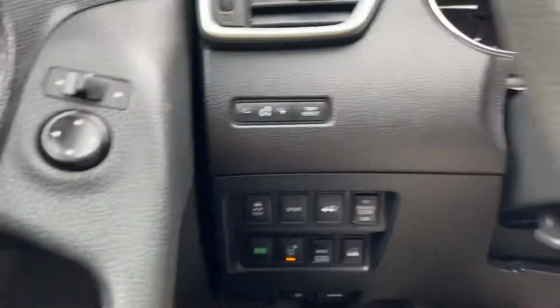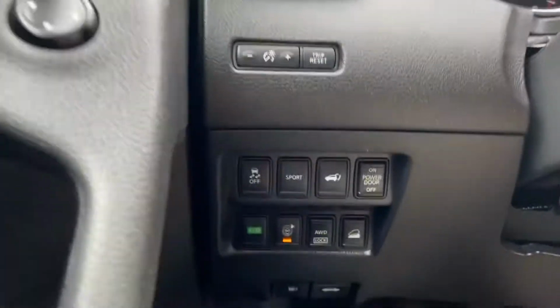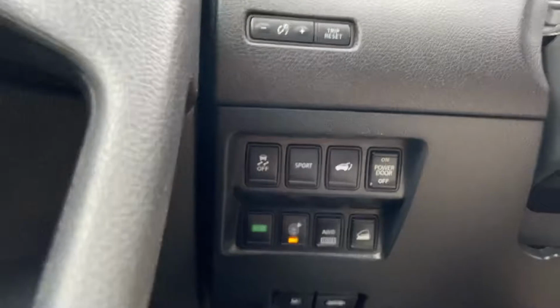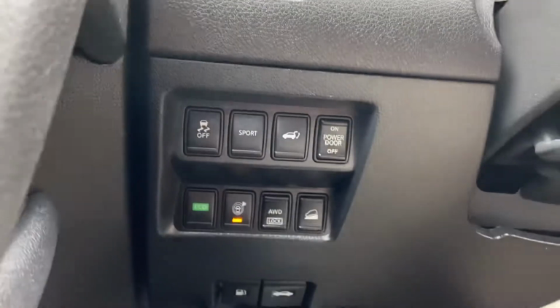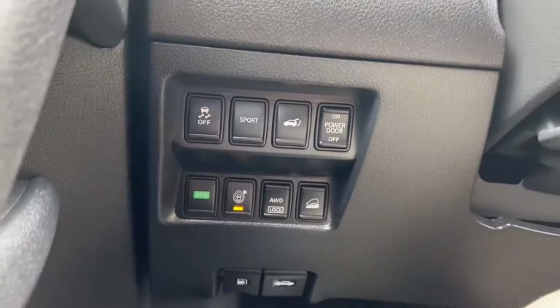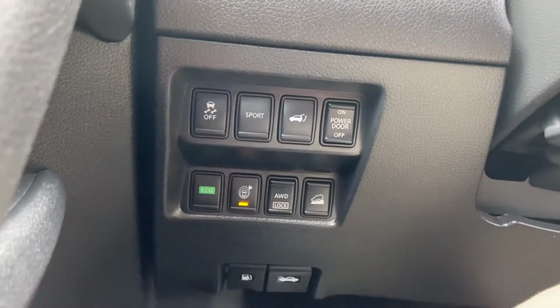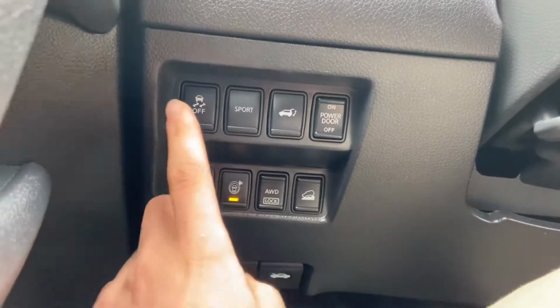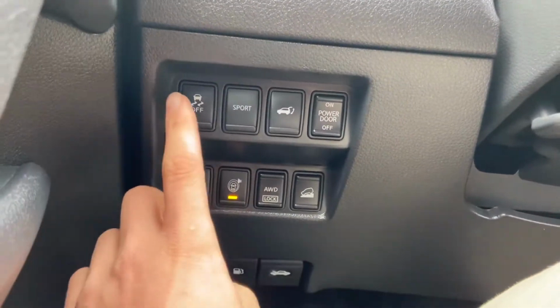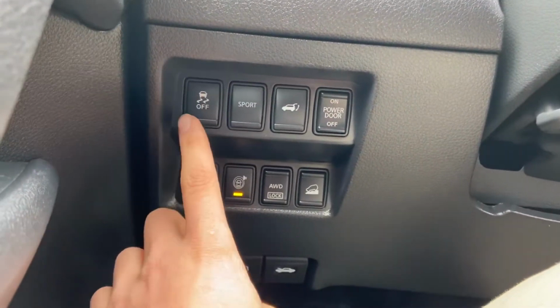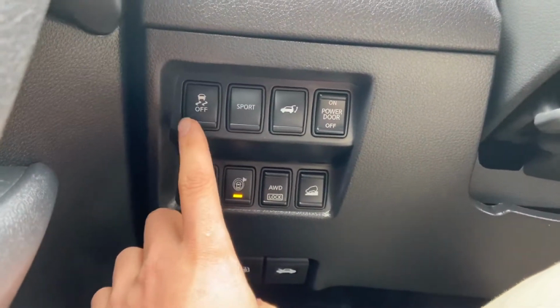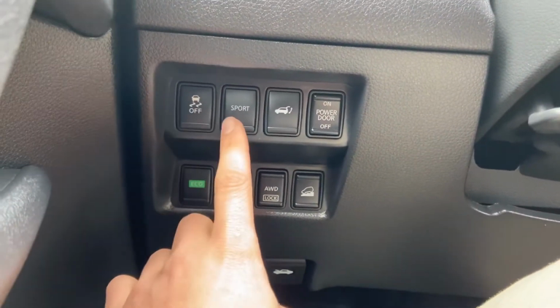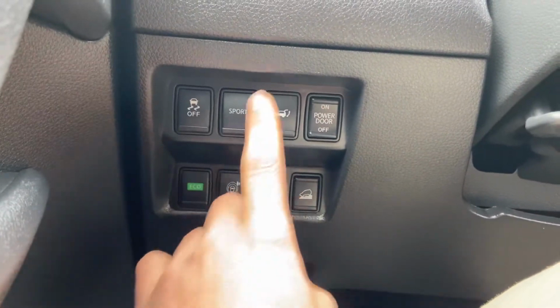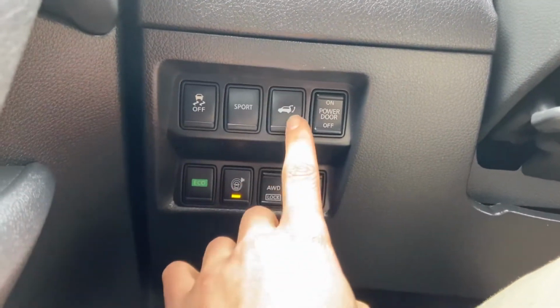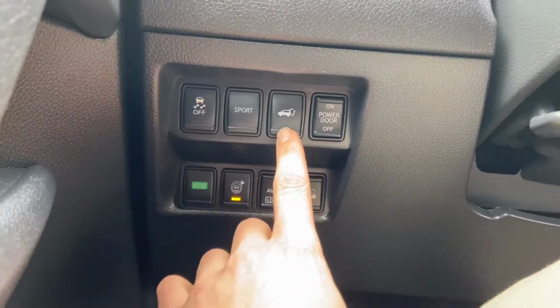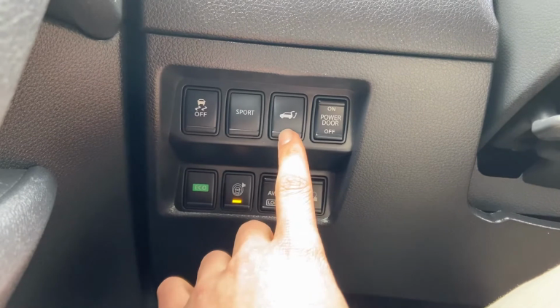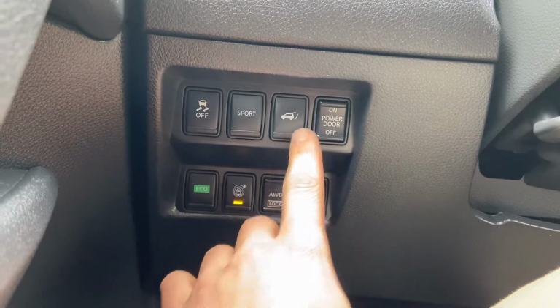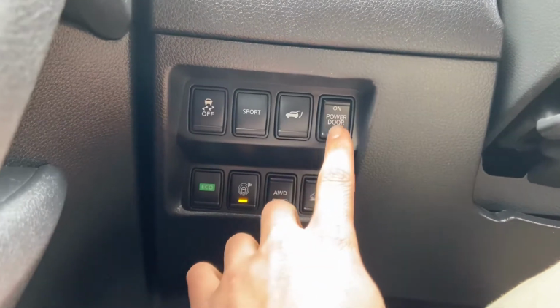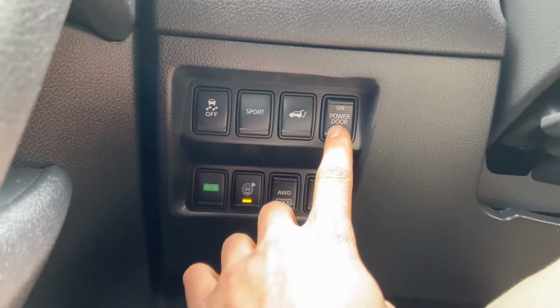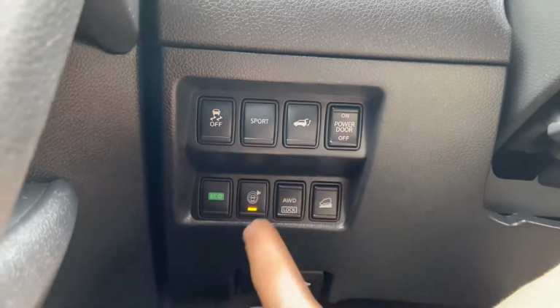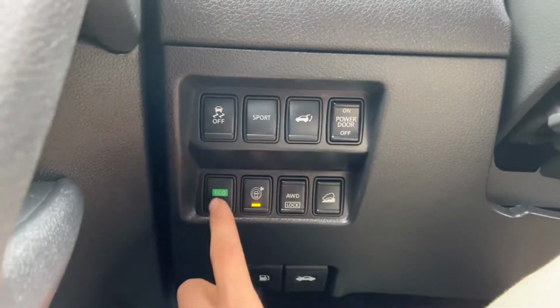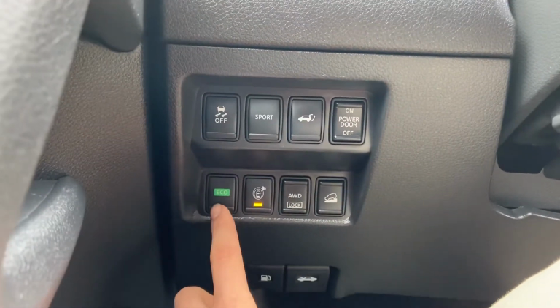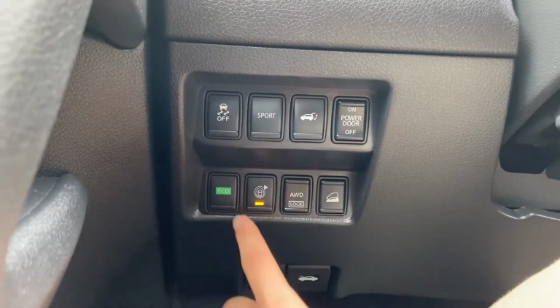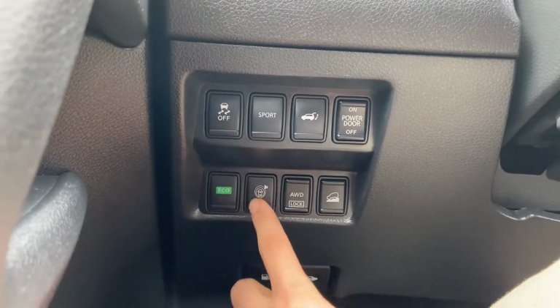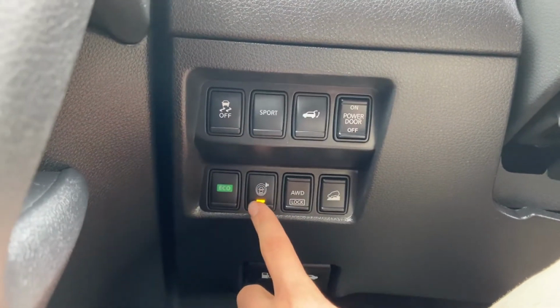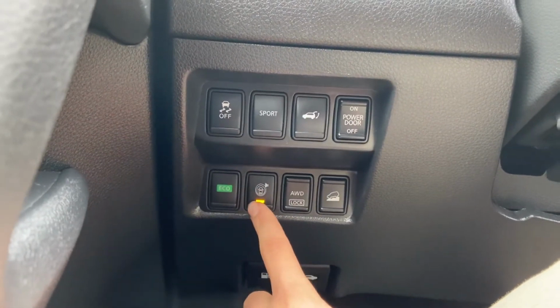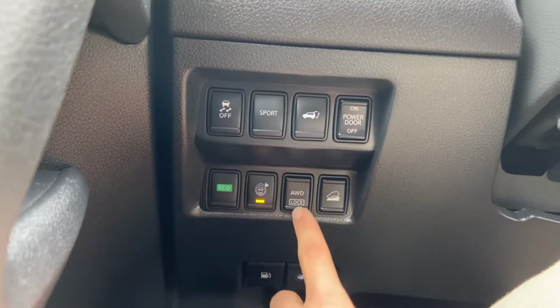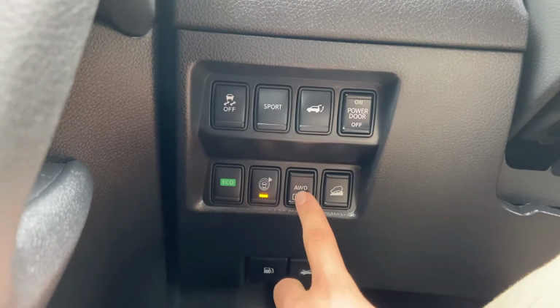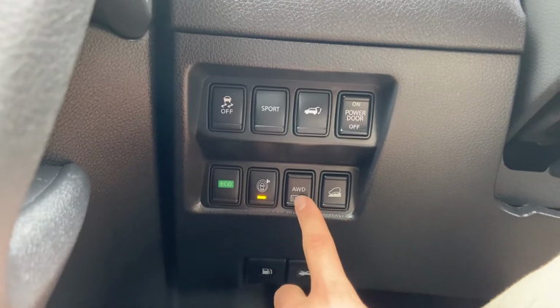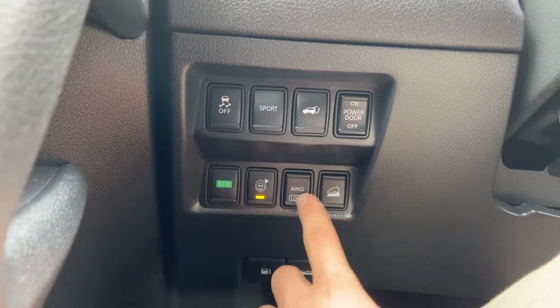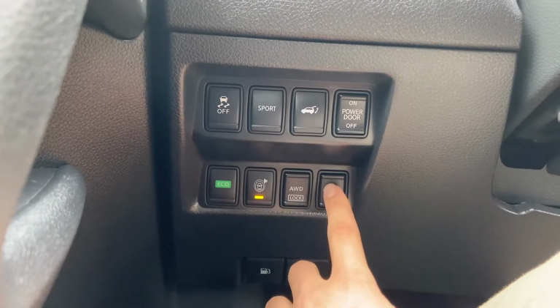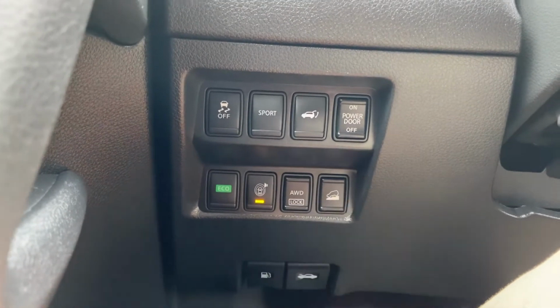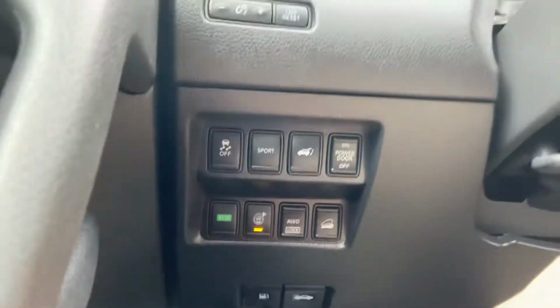To the left side of the wheel you do have some switch gear. You have your traction control, your sport mode, your power tailgate release, your power door on/off, your eco mode, your surround view, also your all-wheel drive lock as well as your hill descent control.